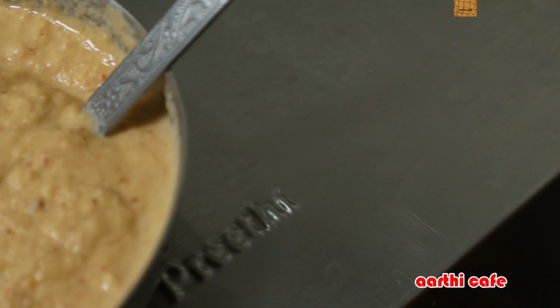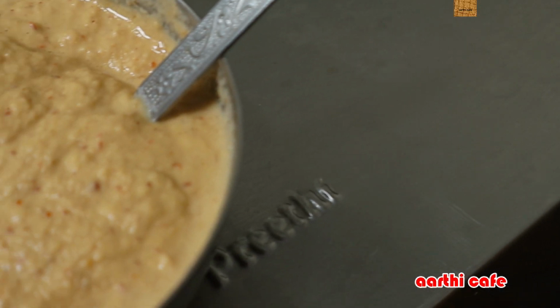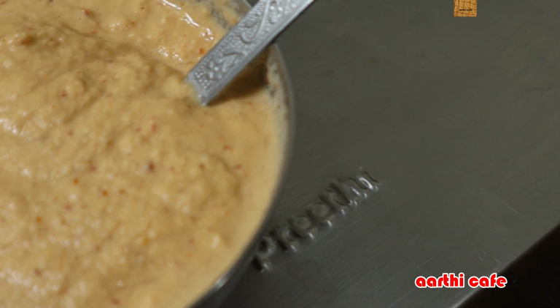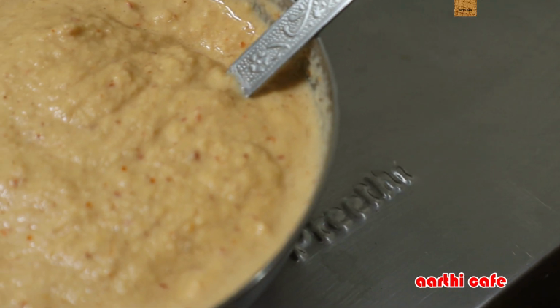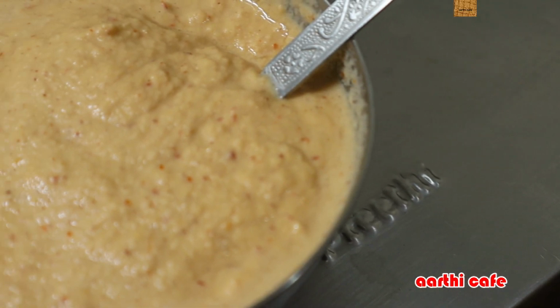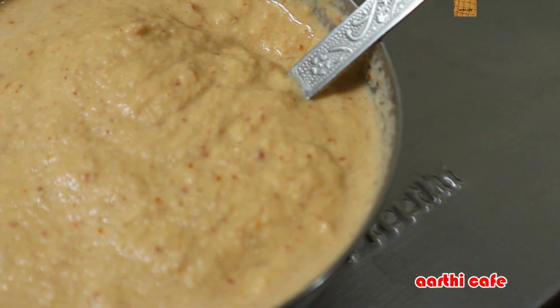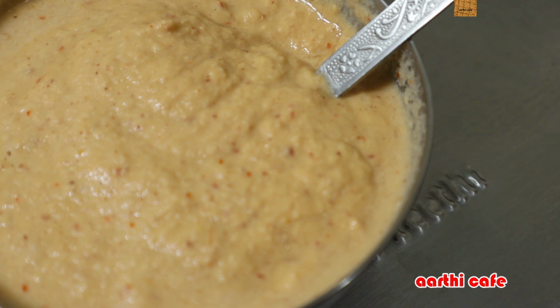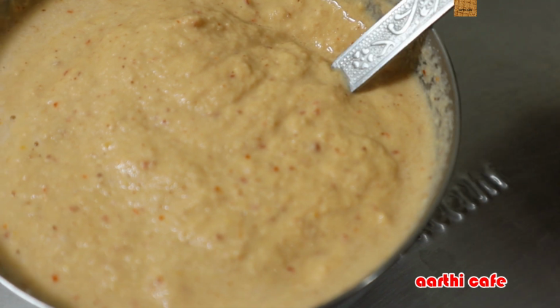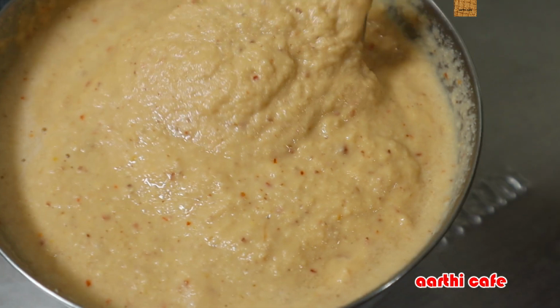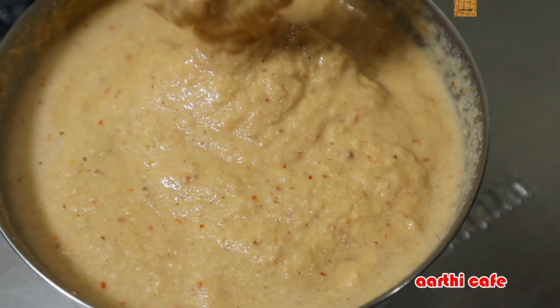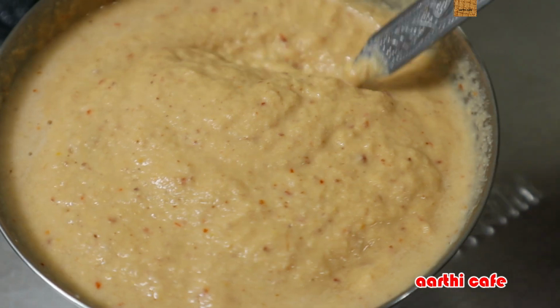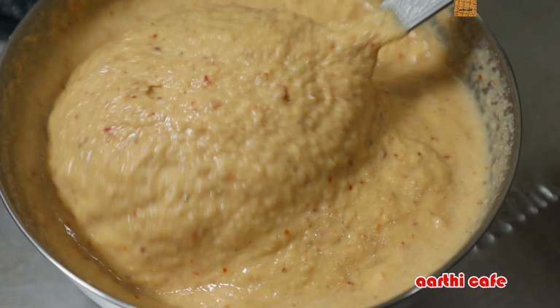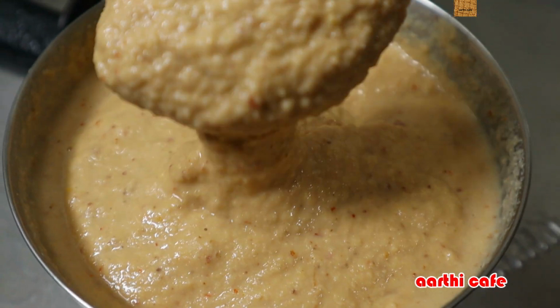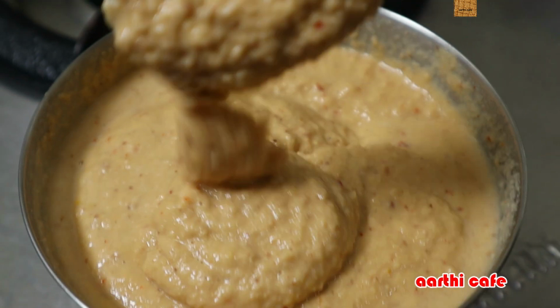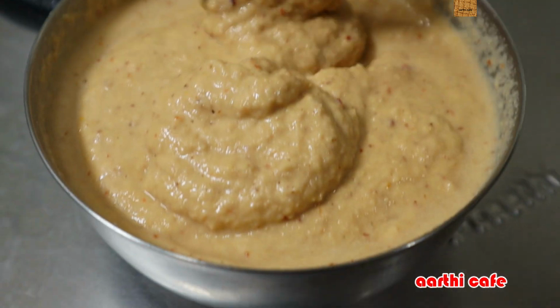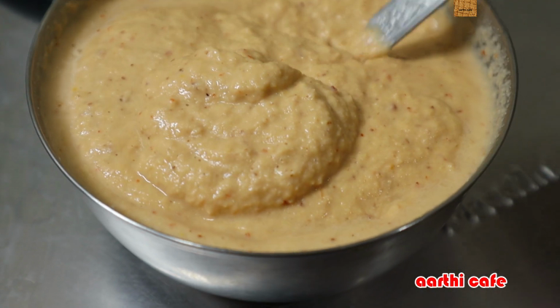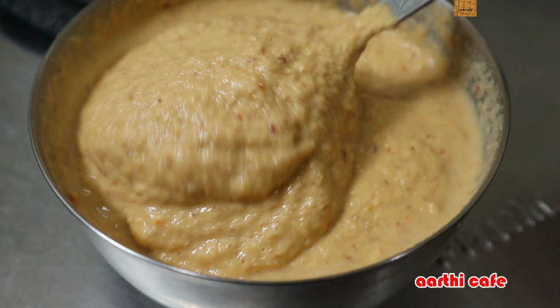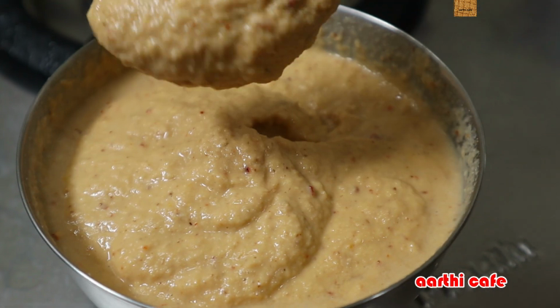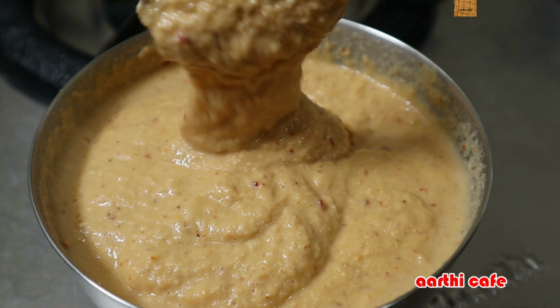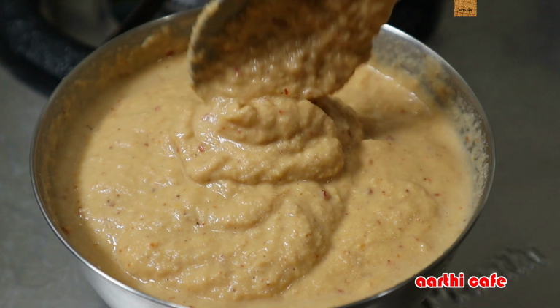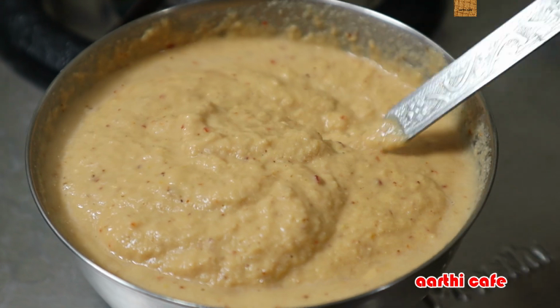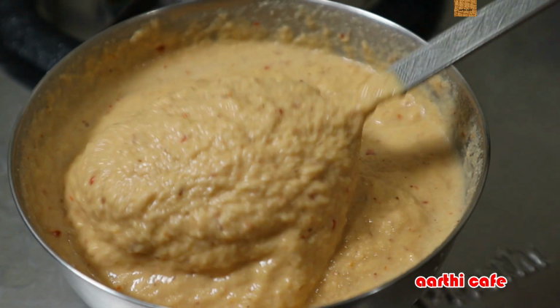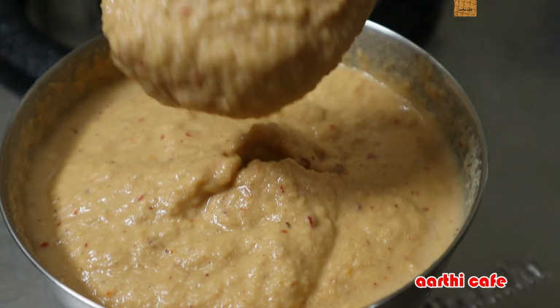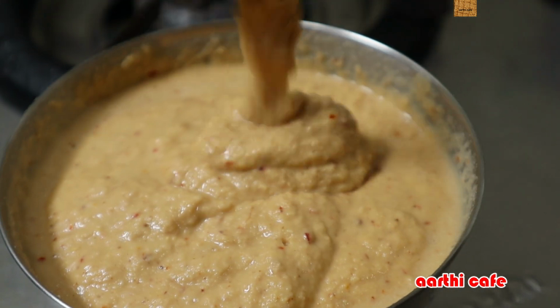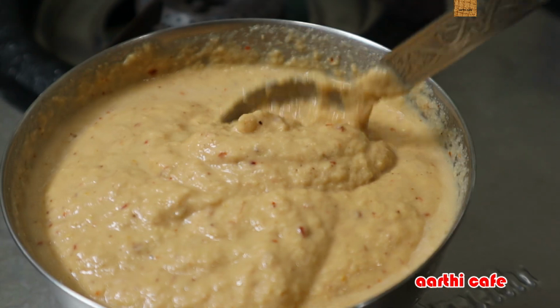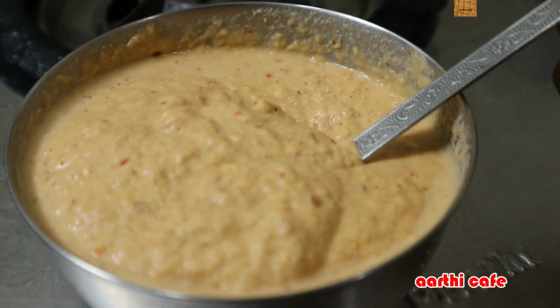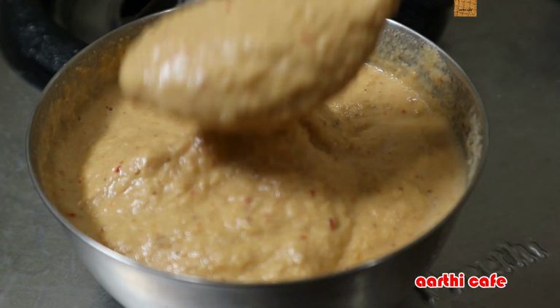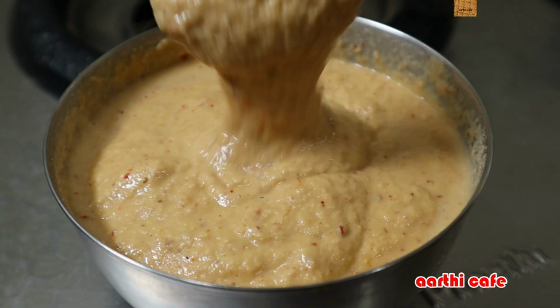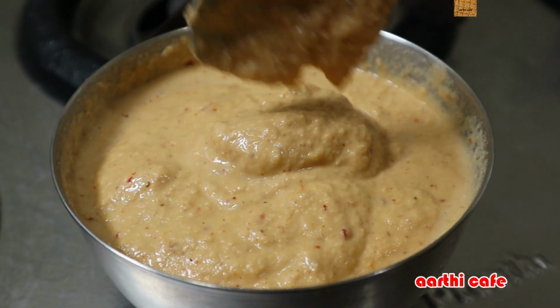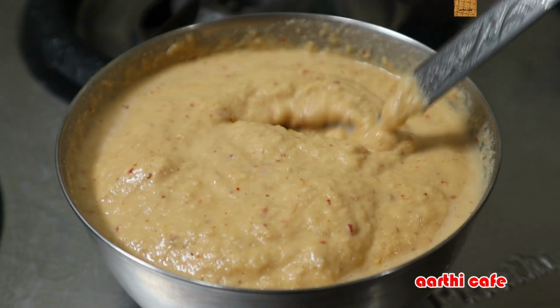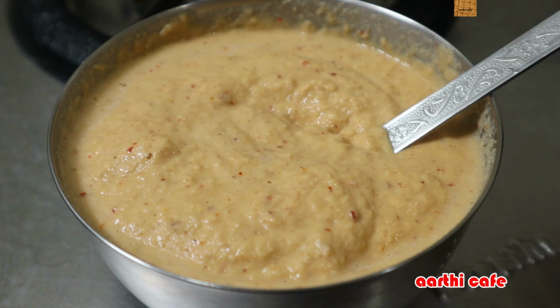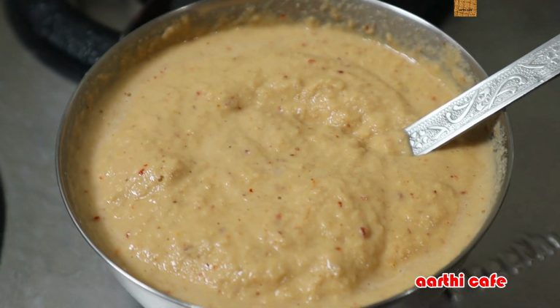Now we have to add a little oil. This is super thick — thick and thick. You can adjust the thickness as you like, and you can adjust the quantity in your kitchen.